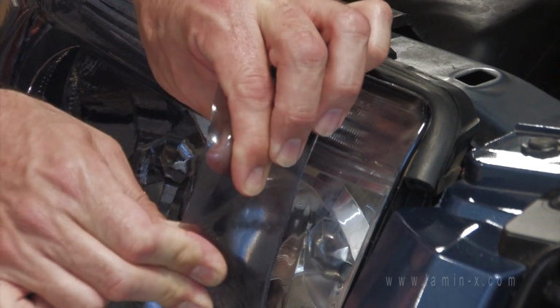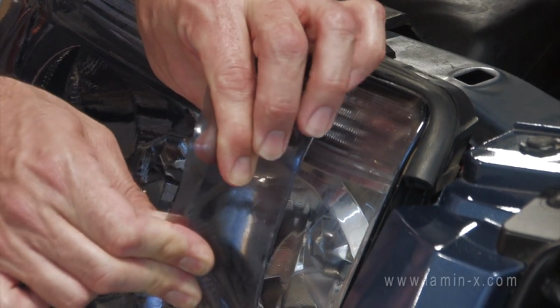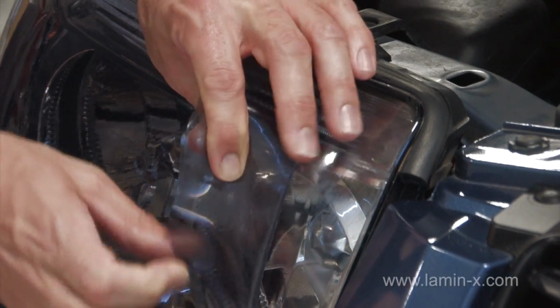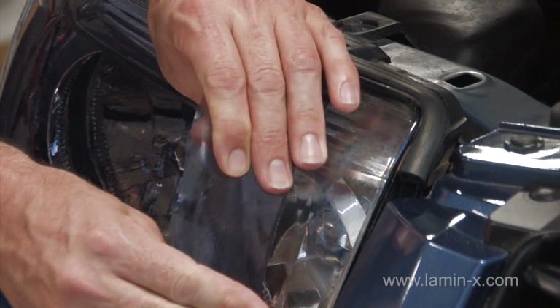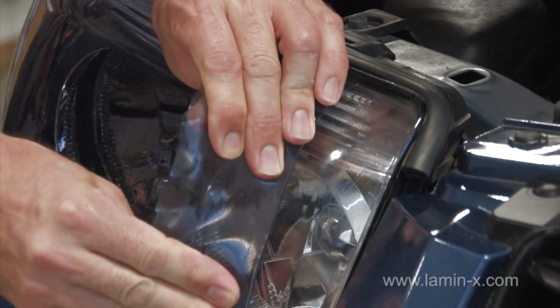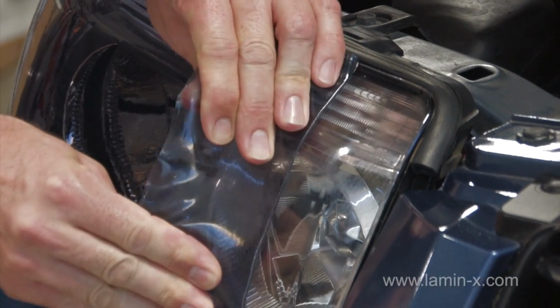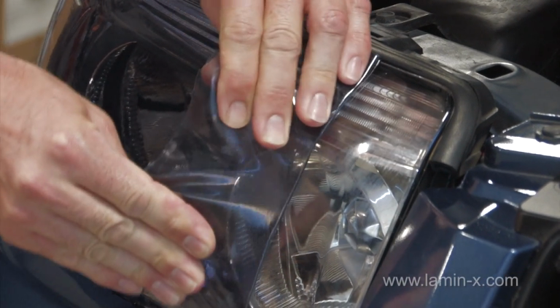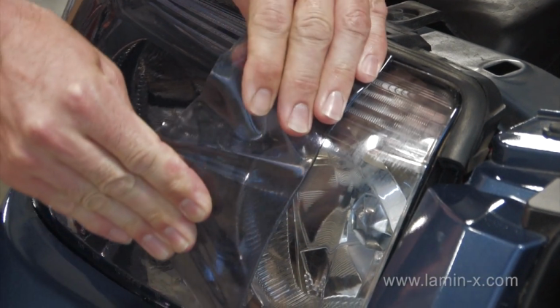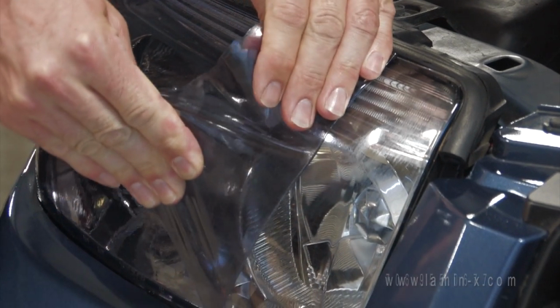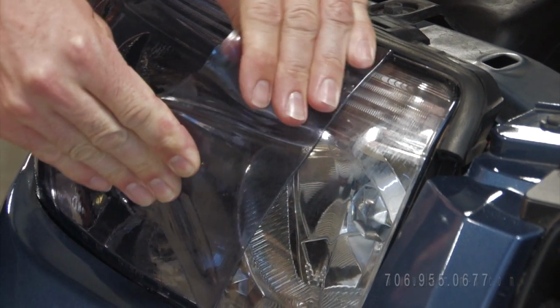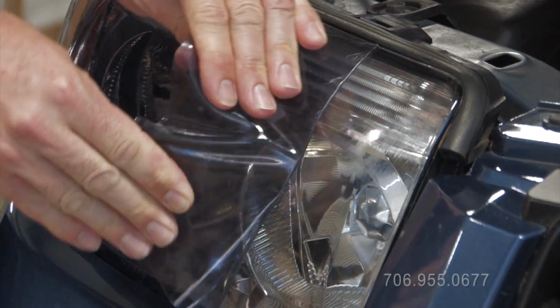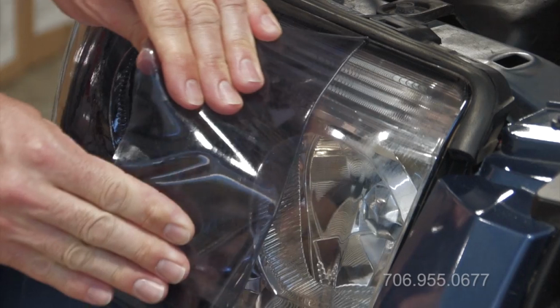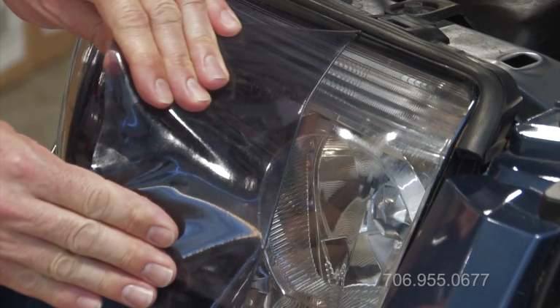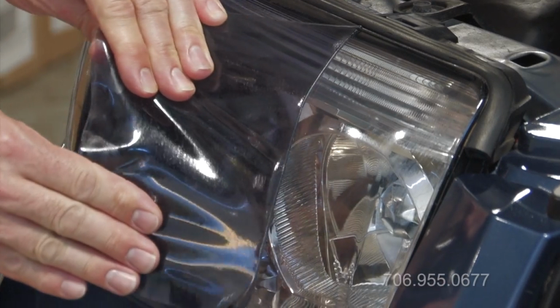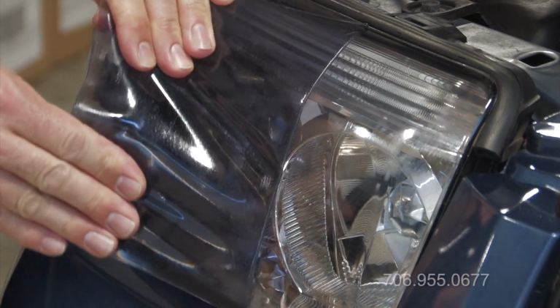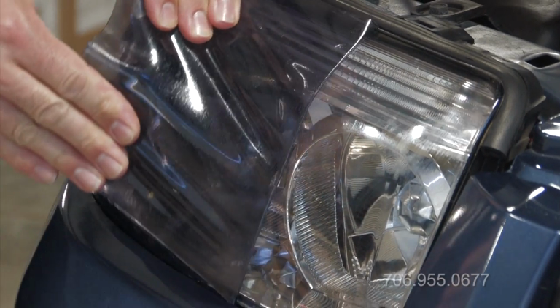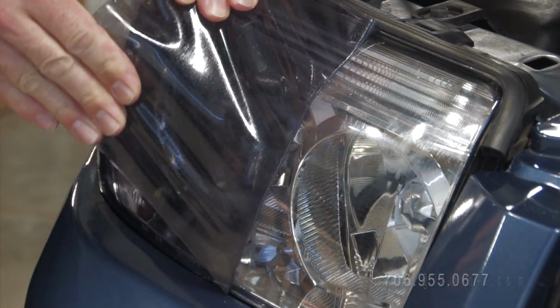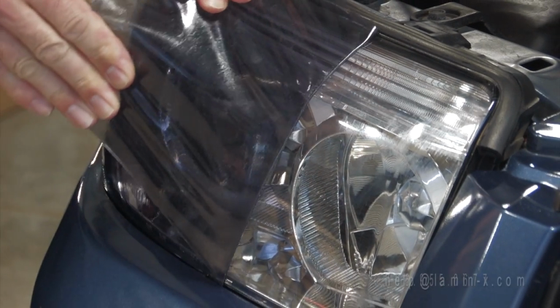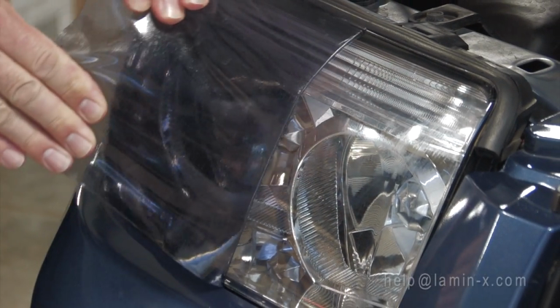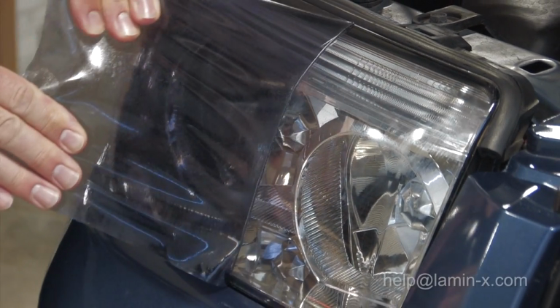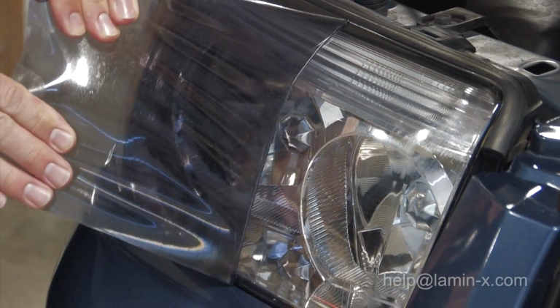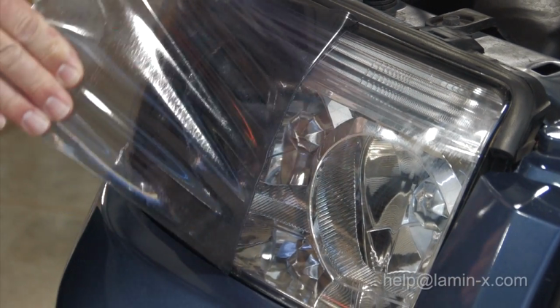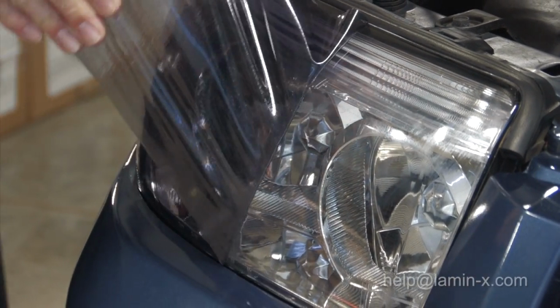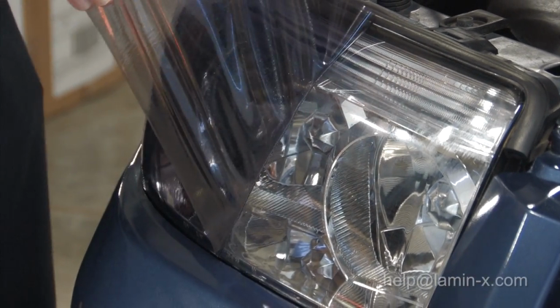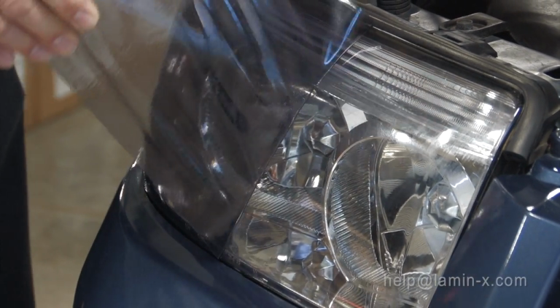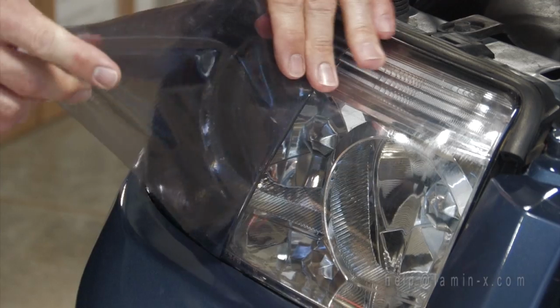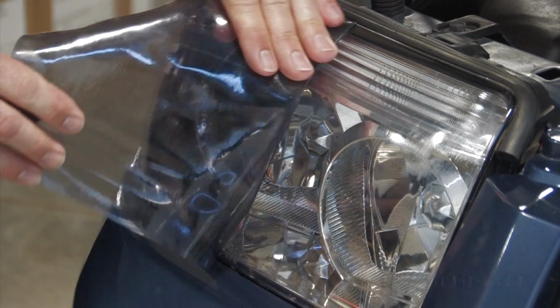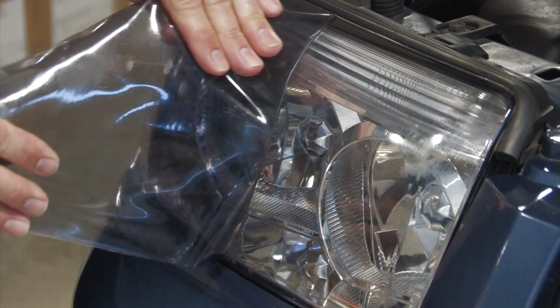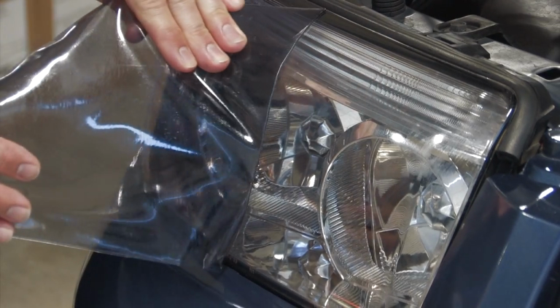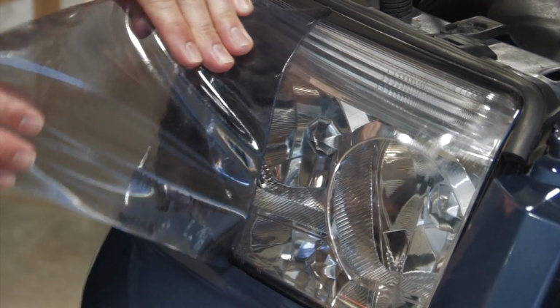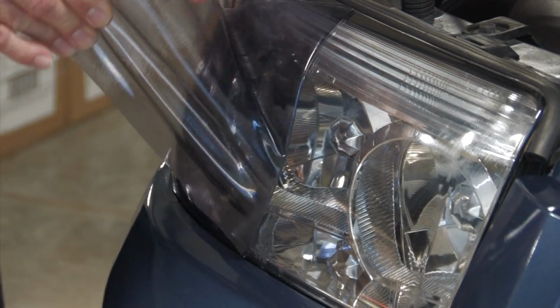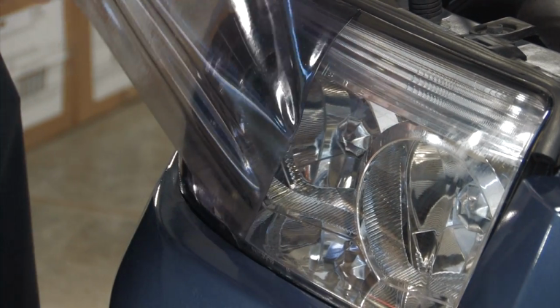Once you've peeled back enough to grab with both hands, slowly remove the film in a diagonal back-and-forth rocking motion across the entire lens.